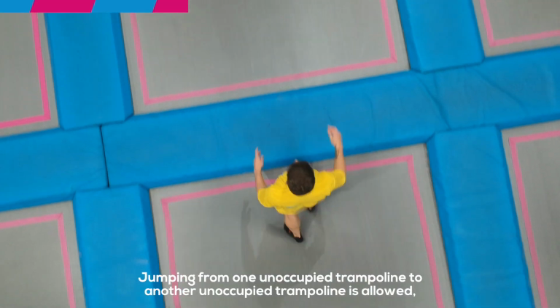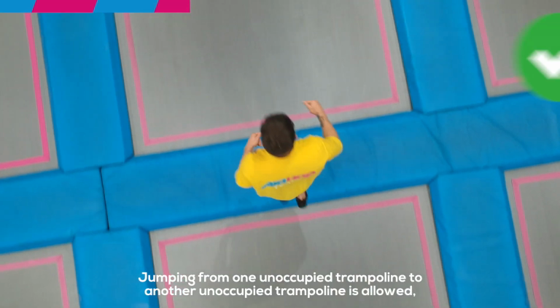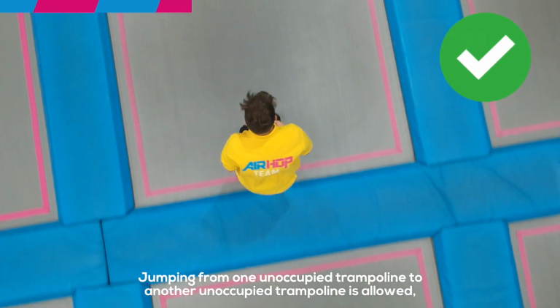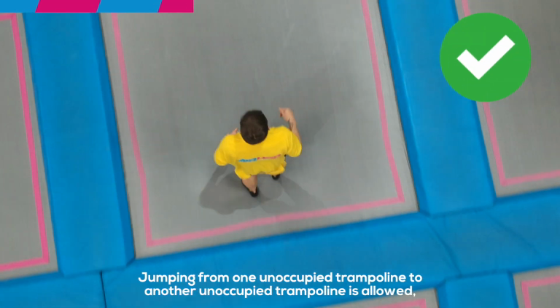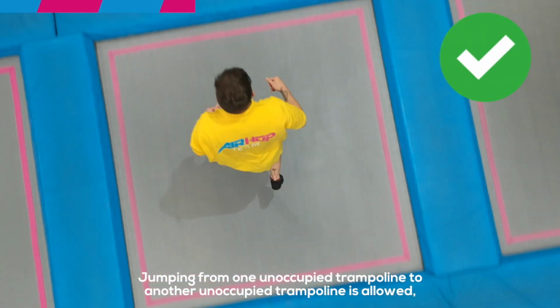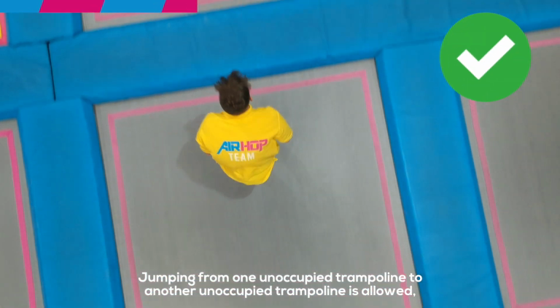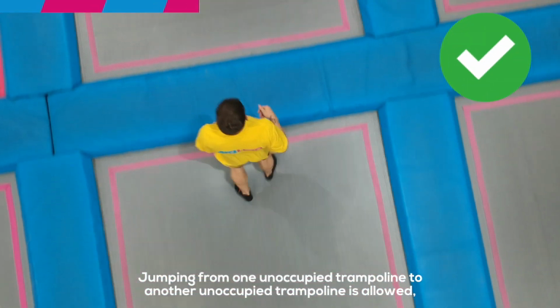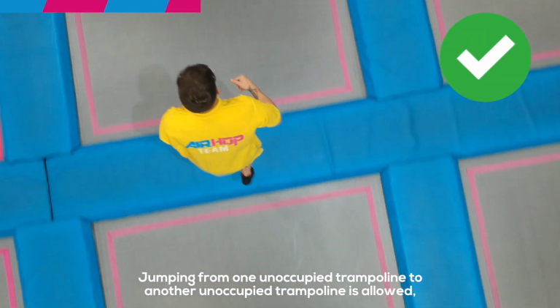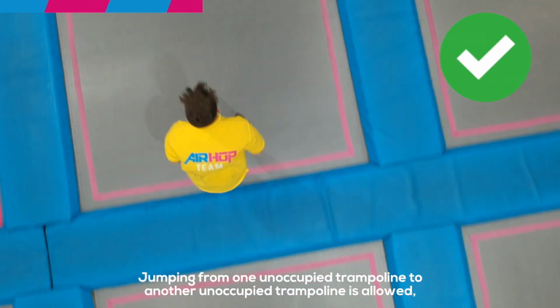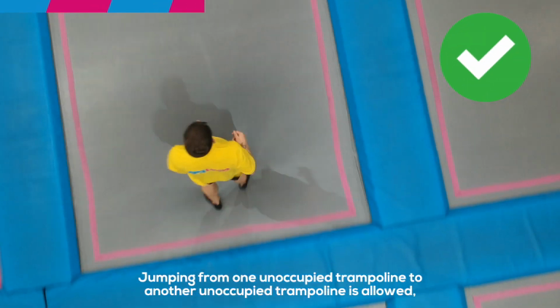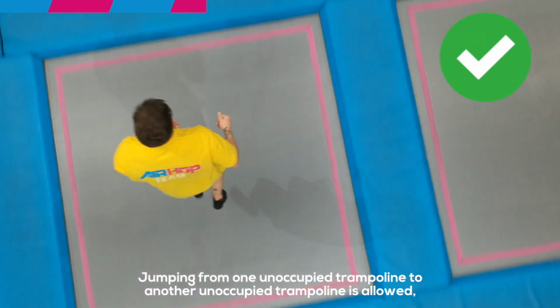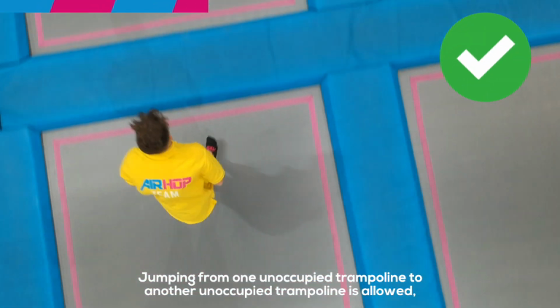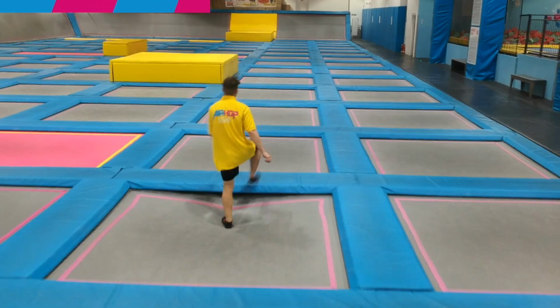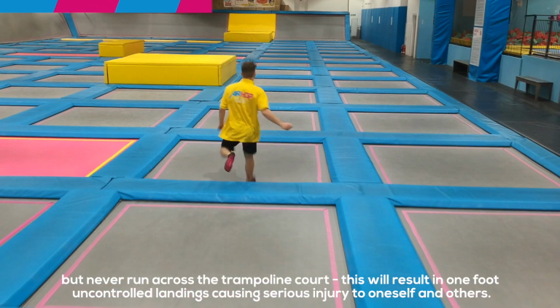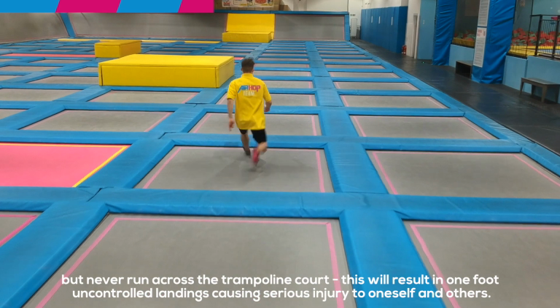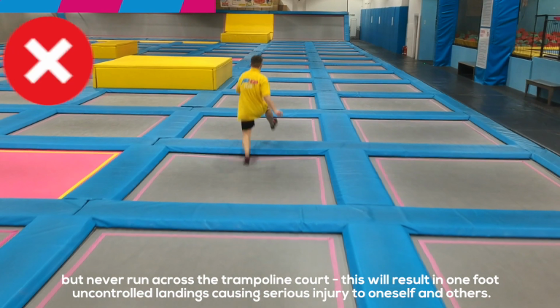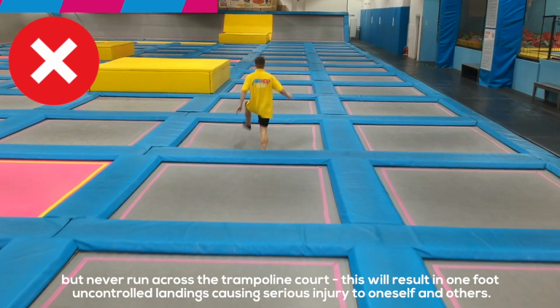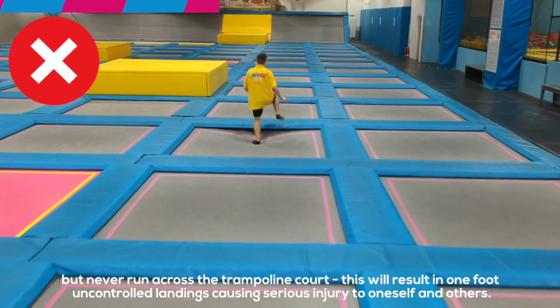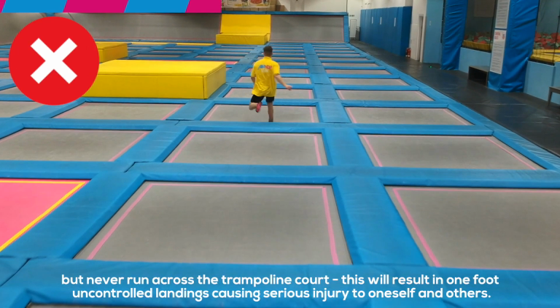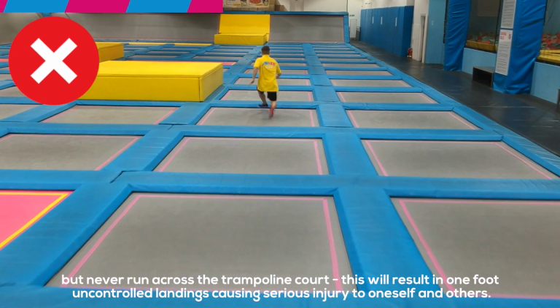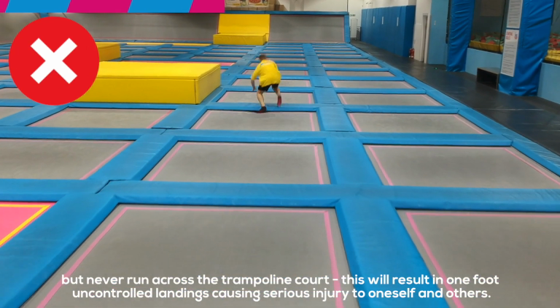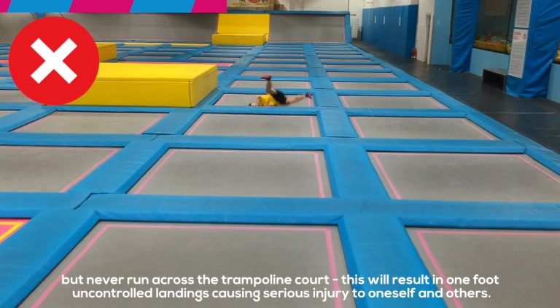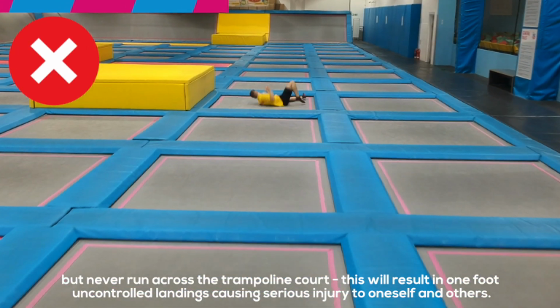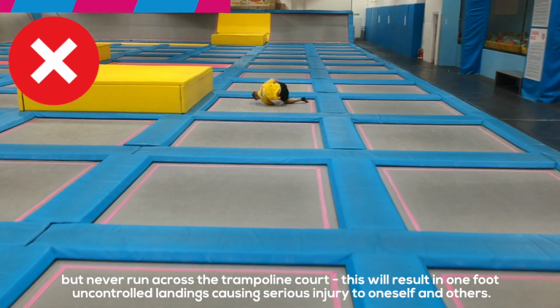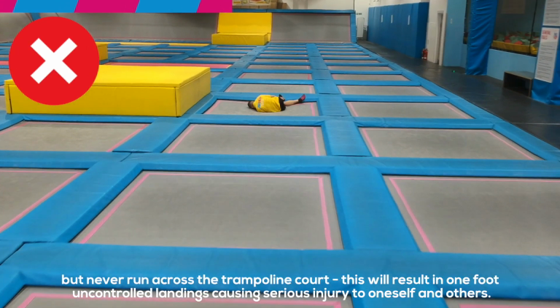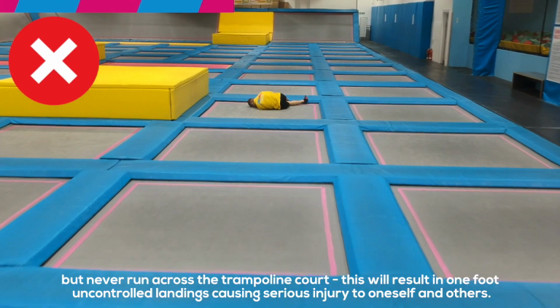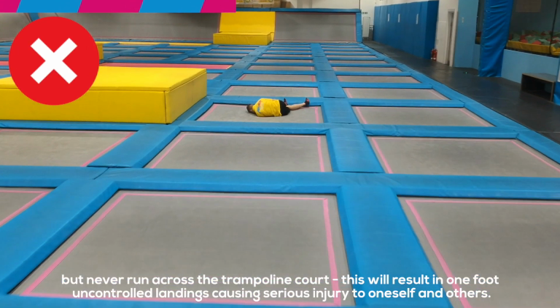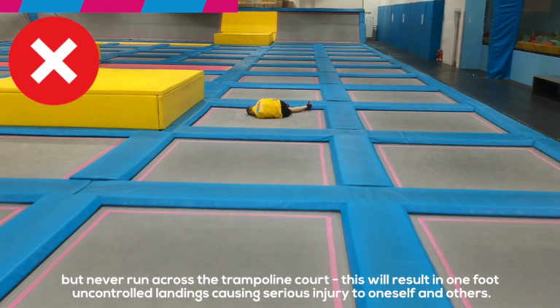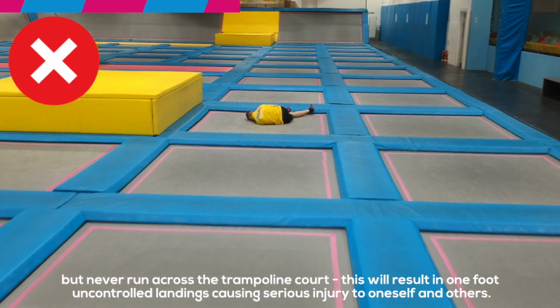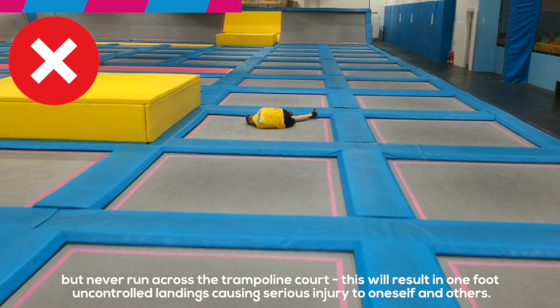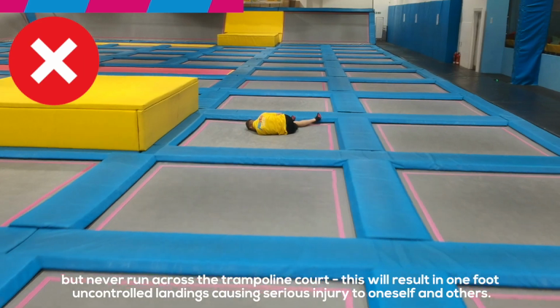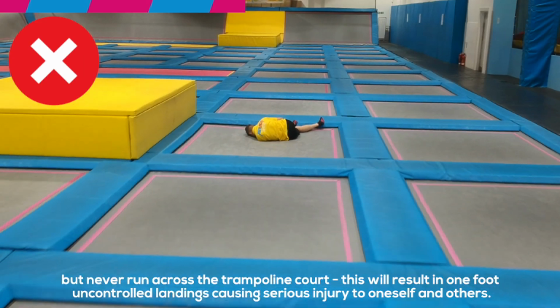Jumping from one unoccupied trampoline to another unoccupied trampoline is allowed, but never run across the trampoline course. This can result in one-foot uncontrolled landings, causing serious injury to oneself and others.